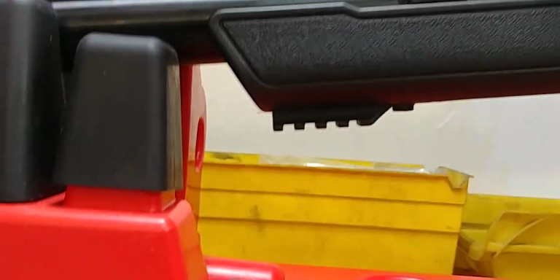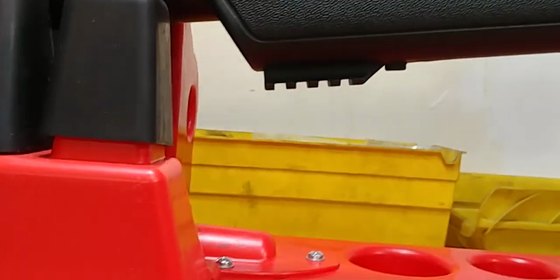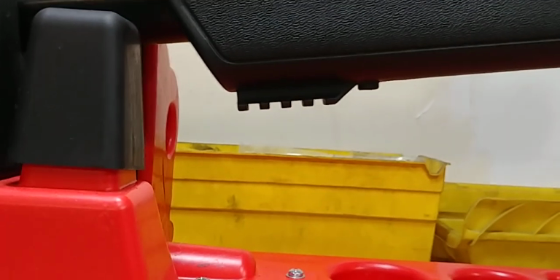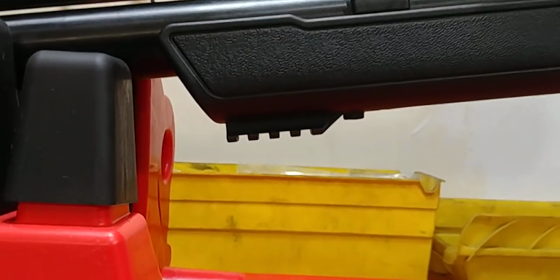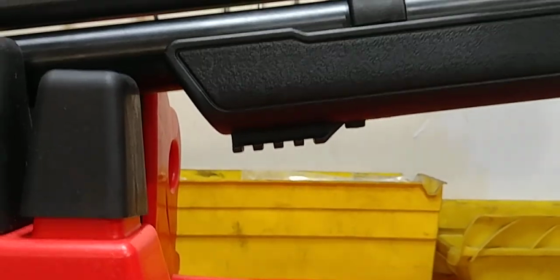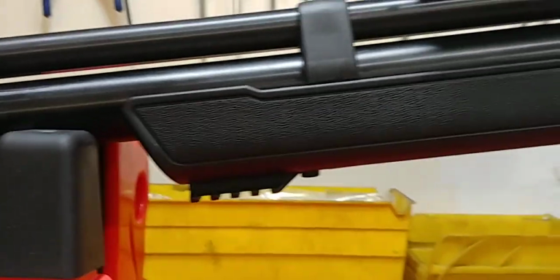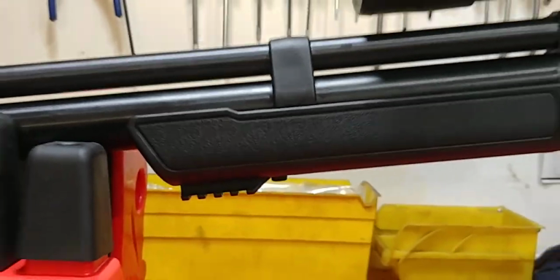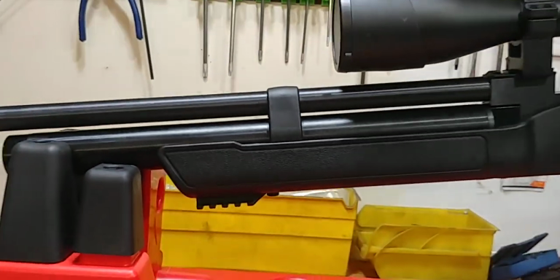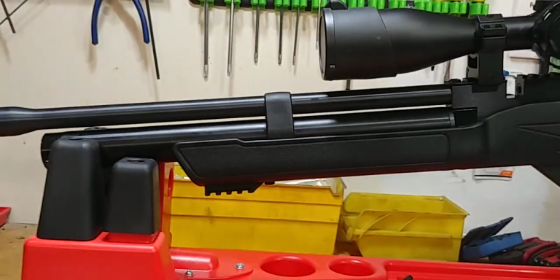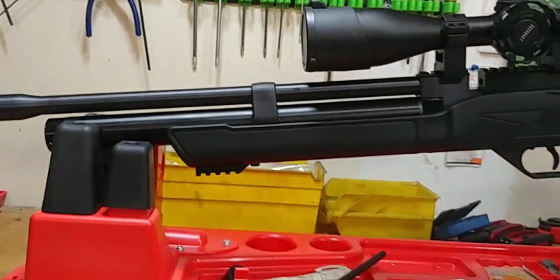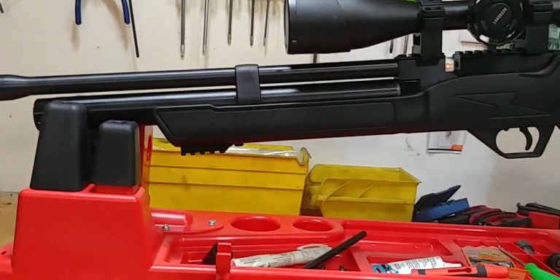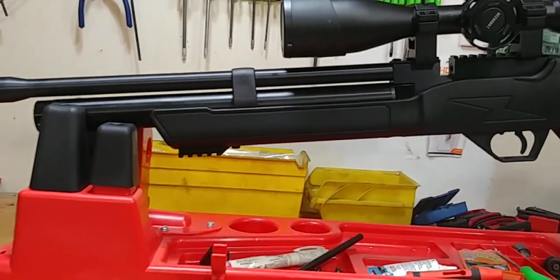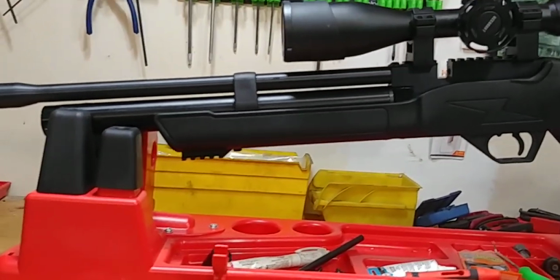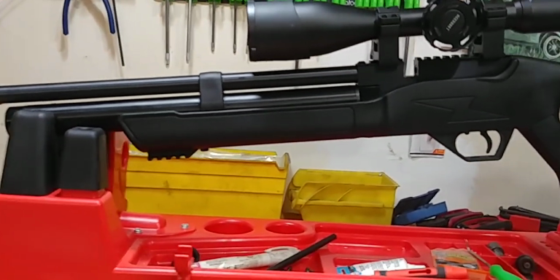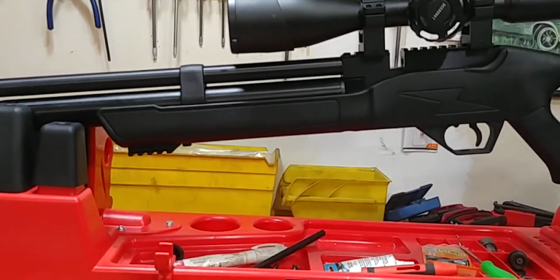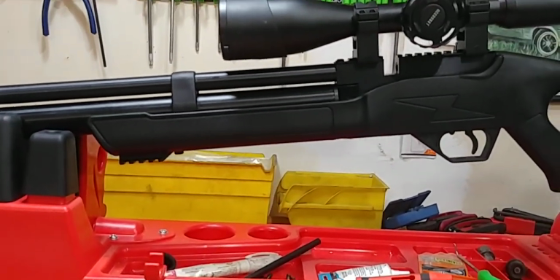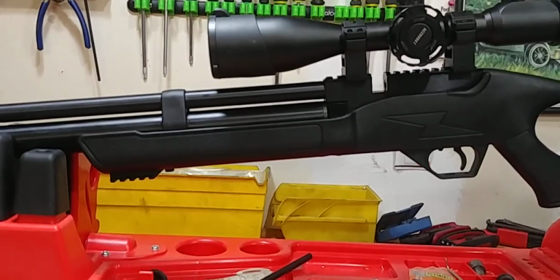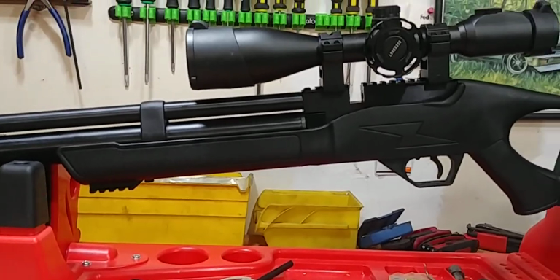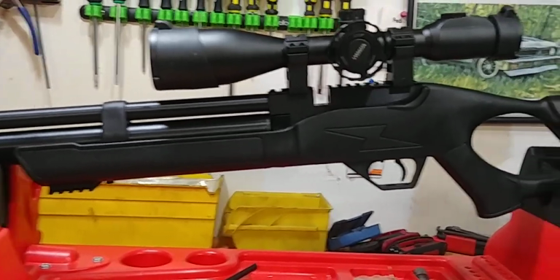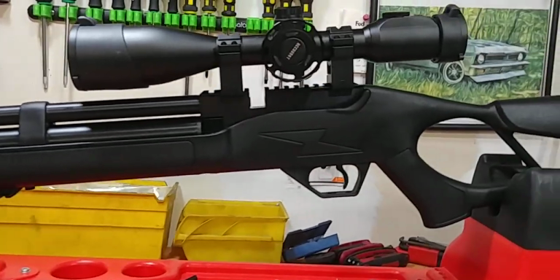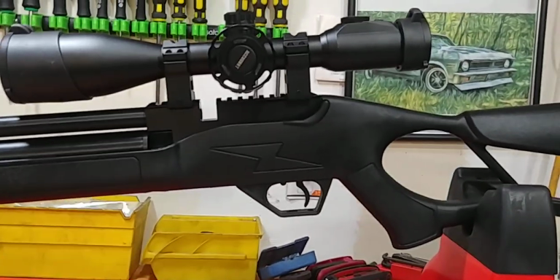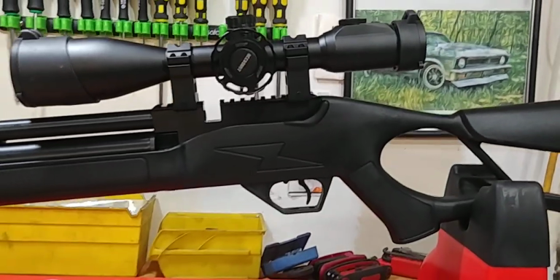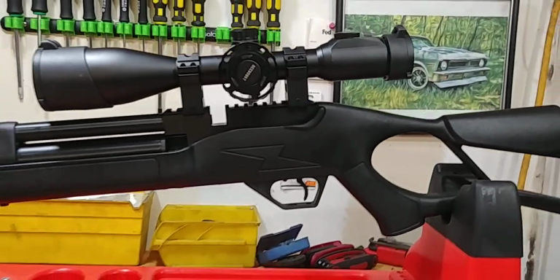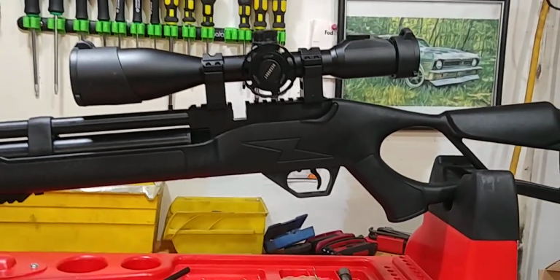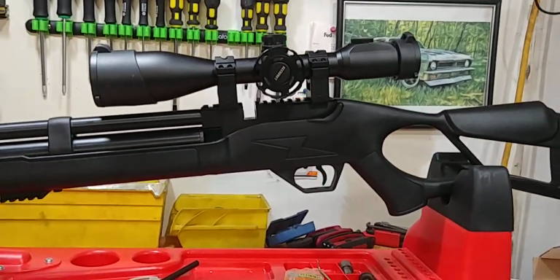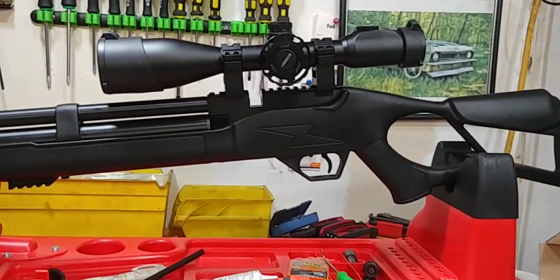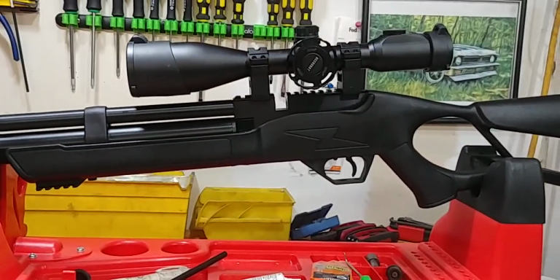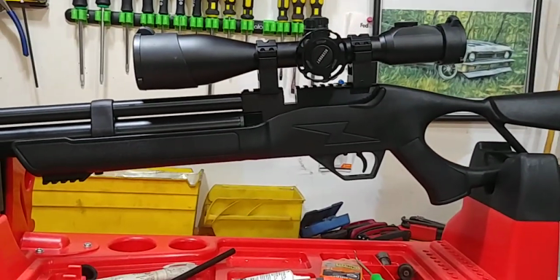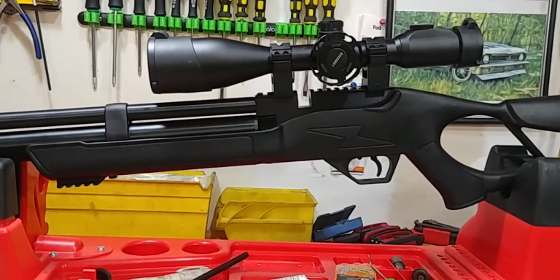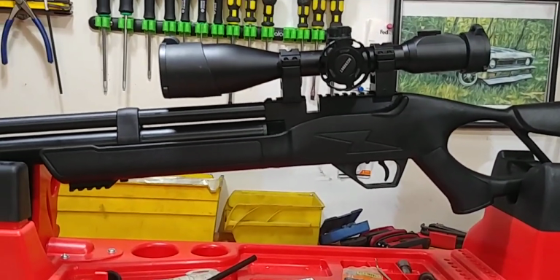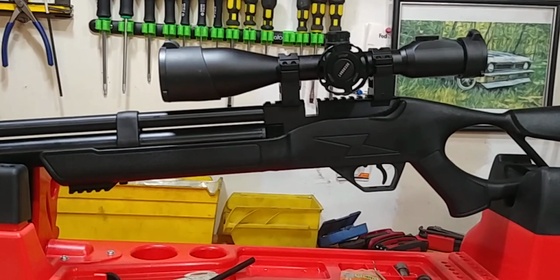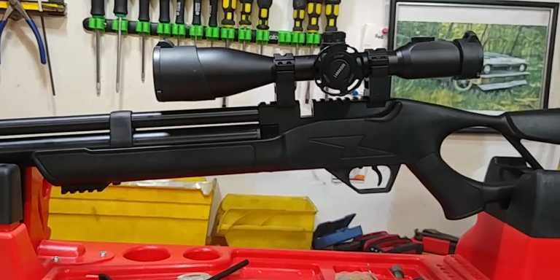For a tripod, light, or anything else if you wanted to install that, there's room and an accessory rail for it. The overall thinness of this gun is absolutely fabulous.